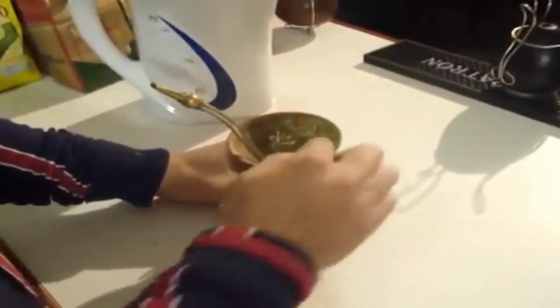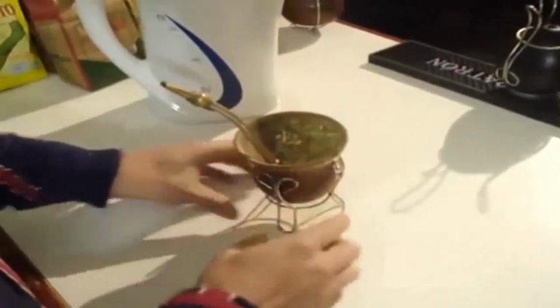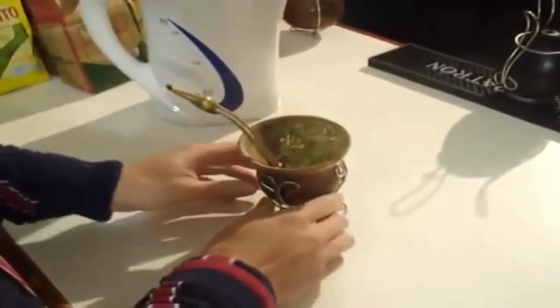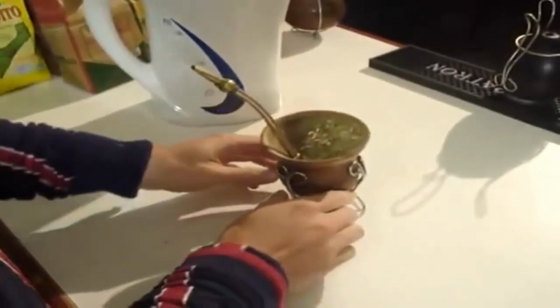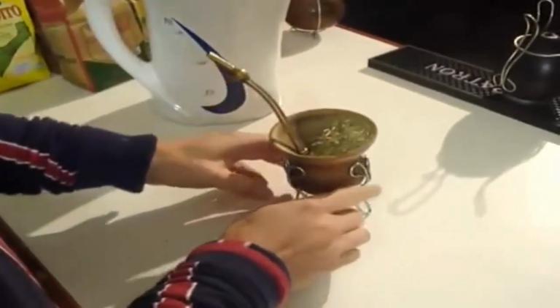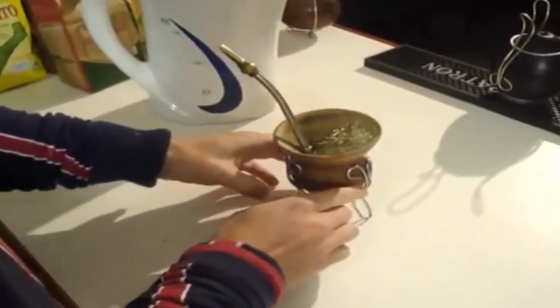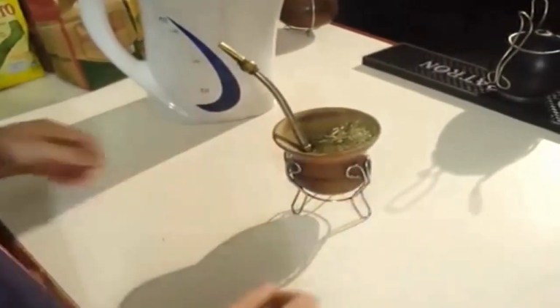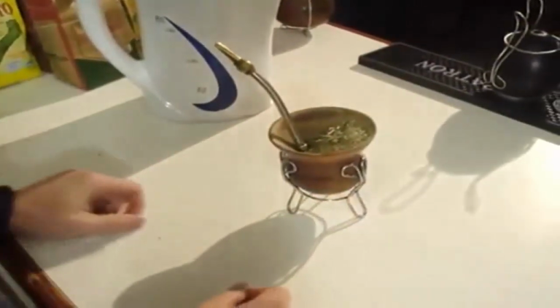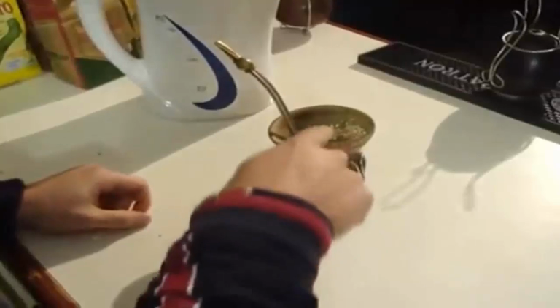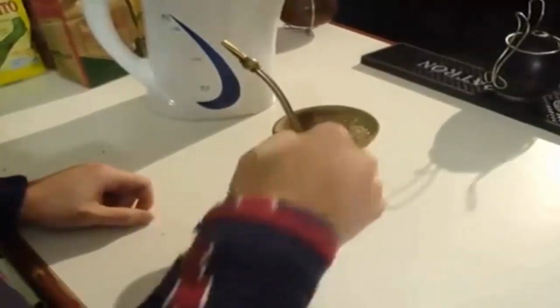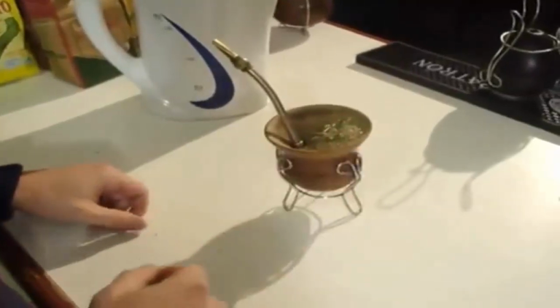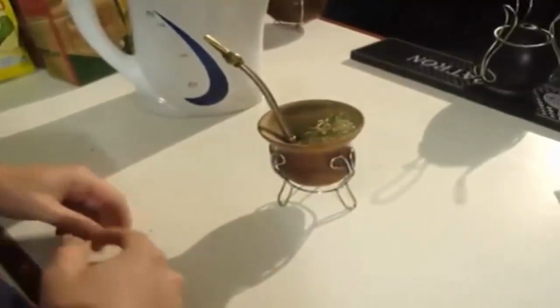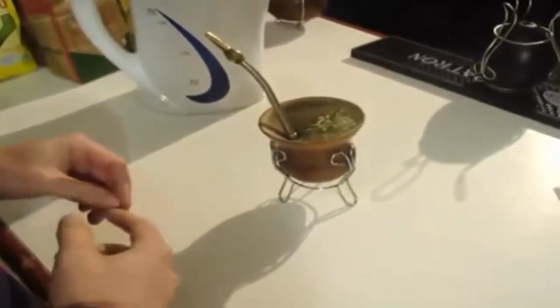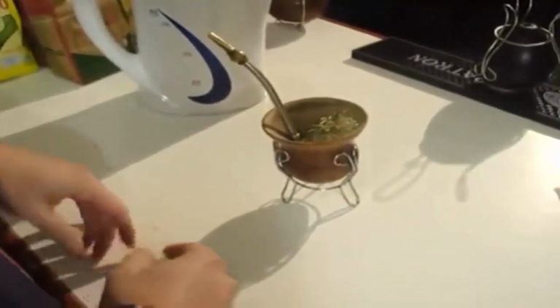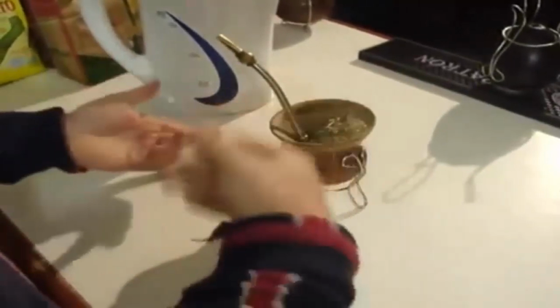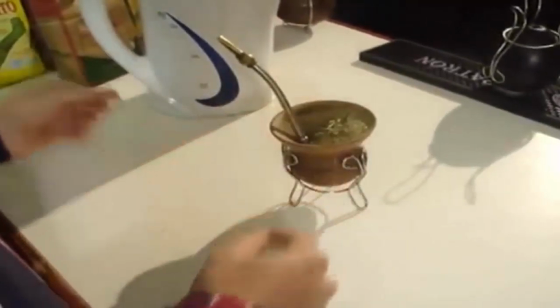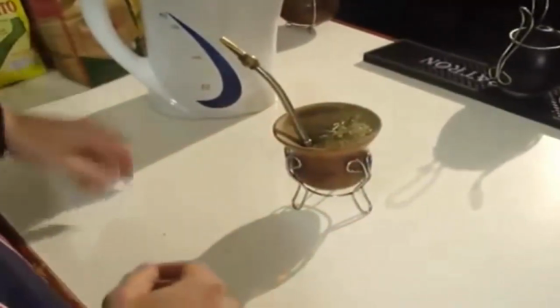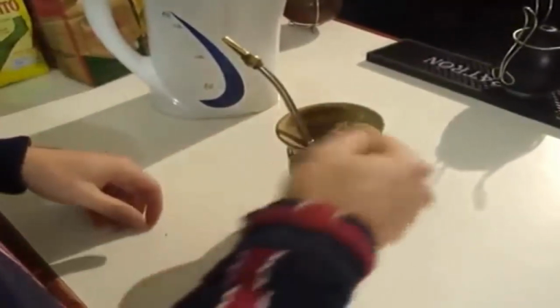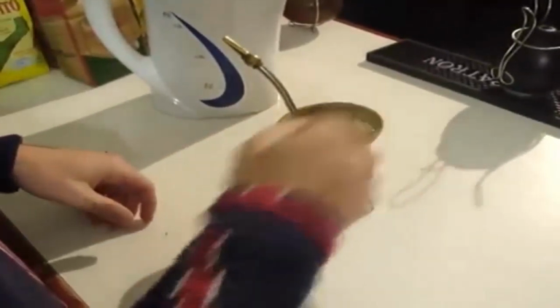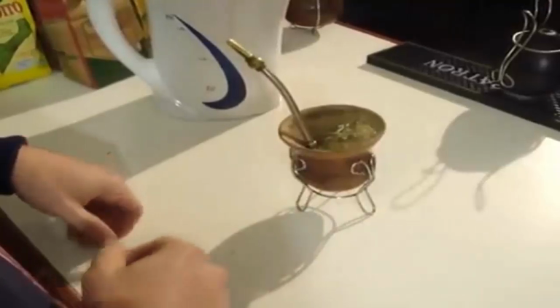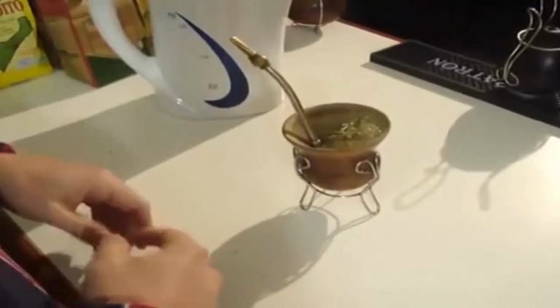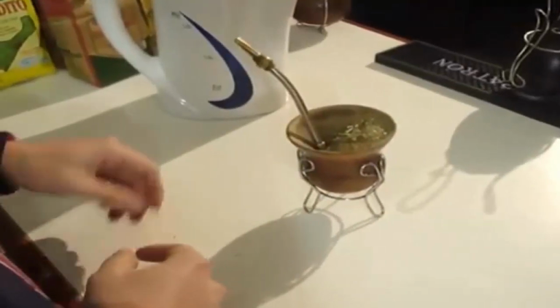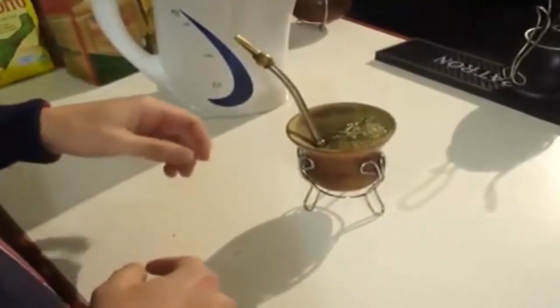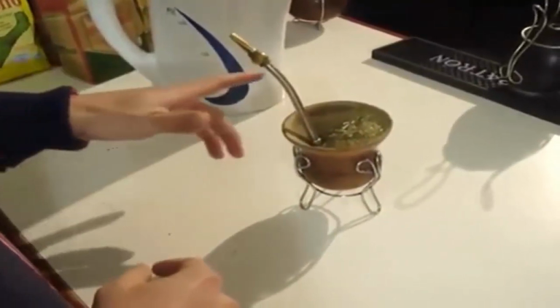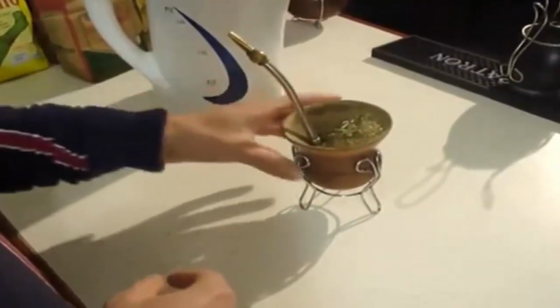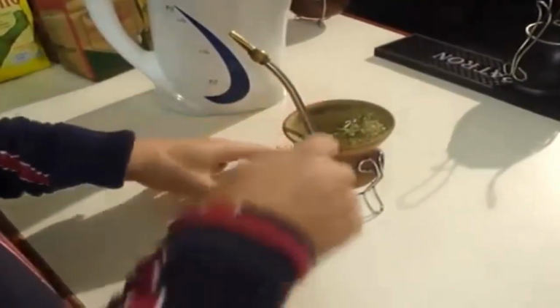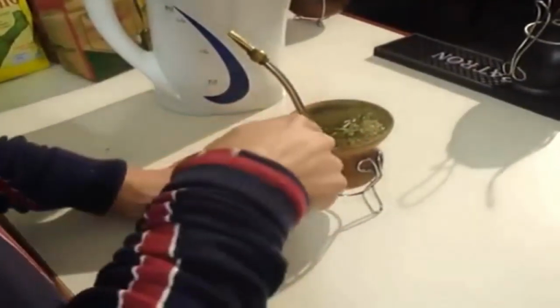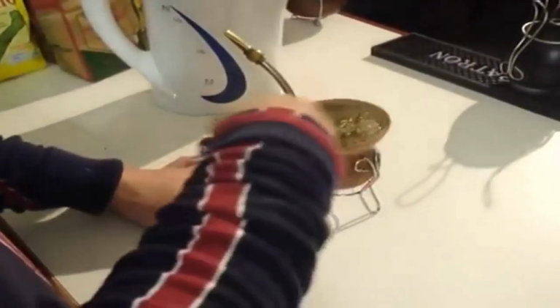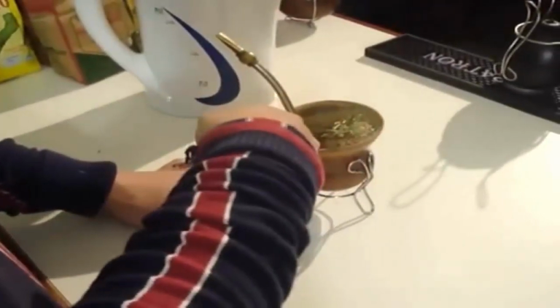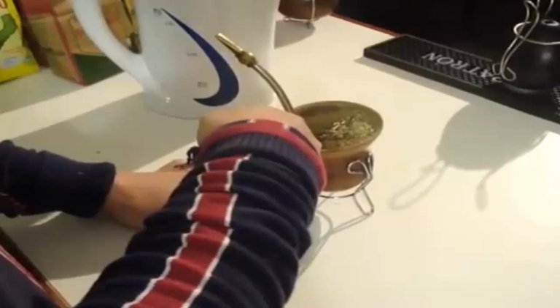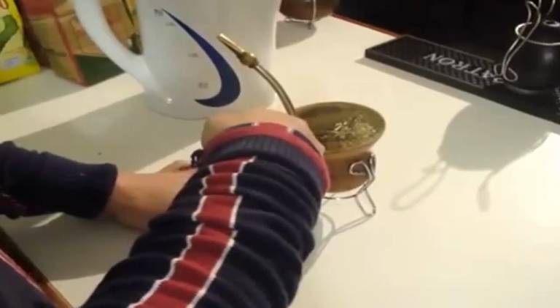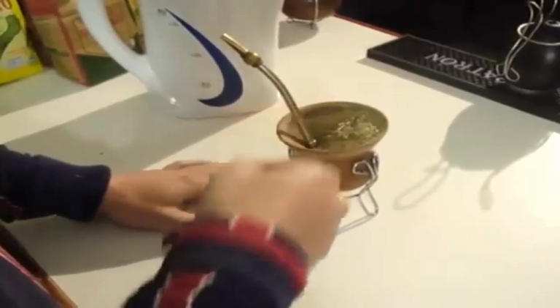Always keep the slope. The reason for the slope is so that we have some dry yerba mate at the top for when the flavour starts going out — you can just pour on top of that. And also we keep less yerba mate on this end where the filter is.